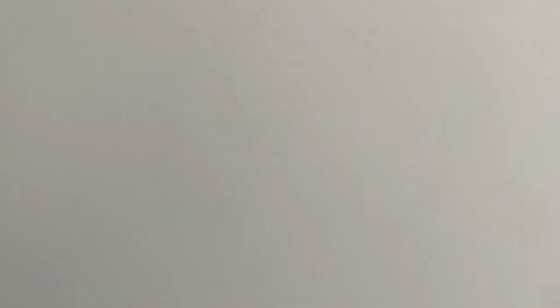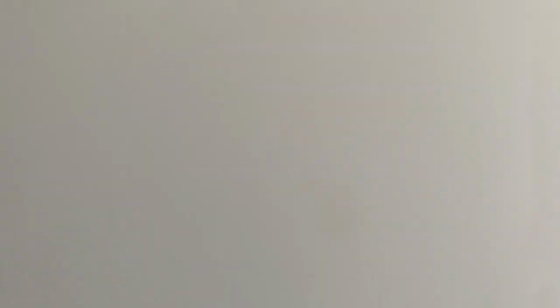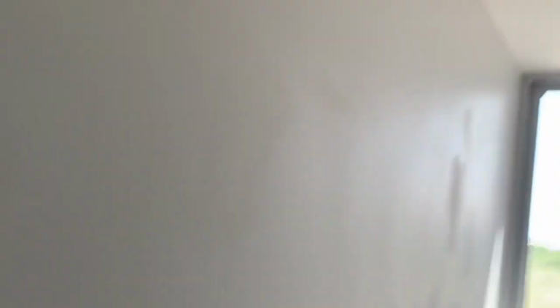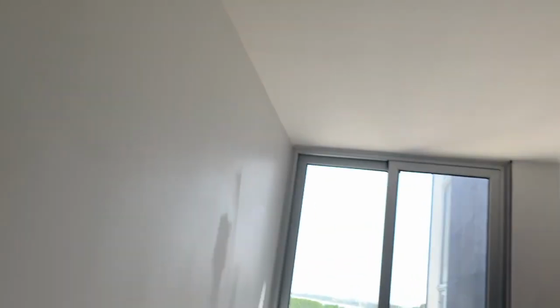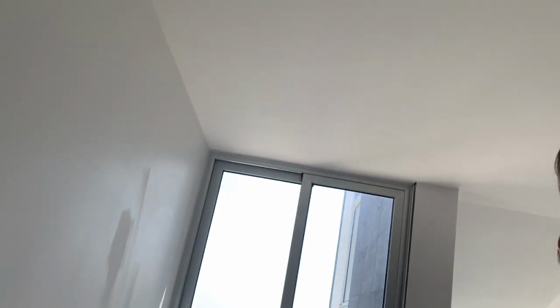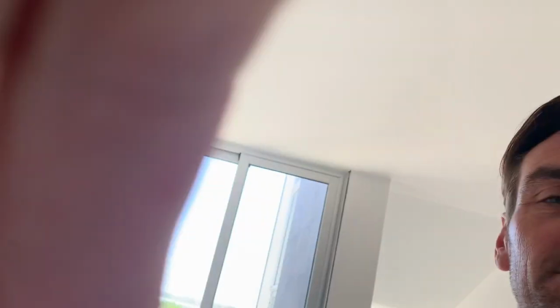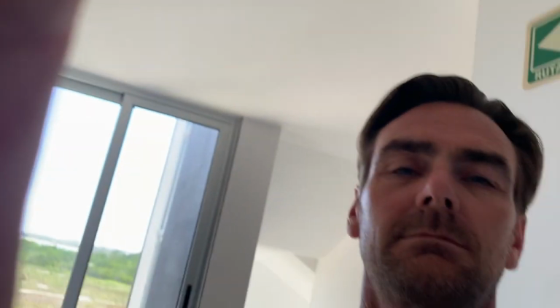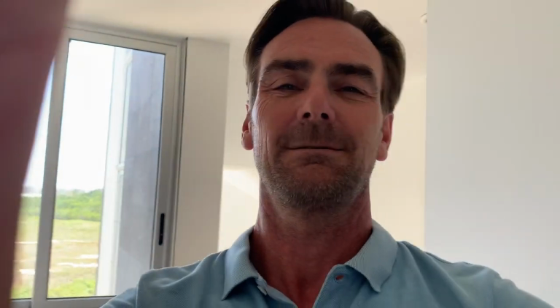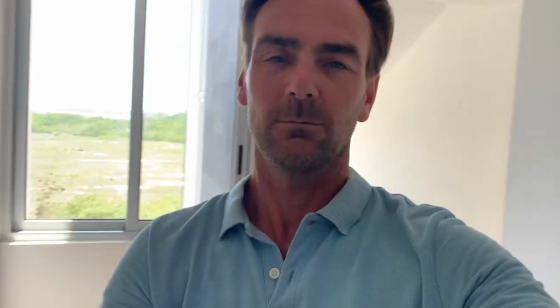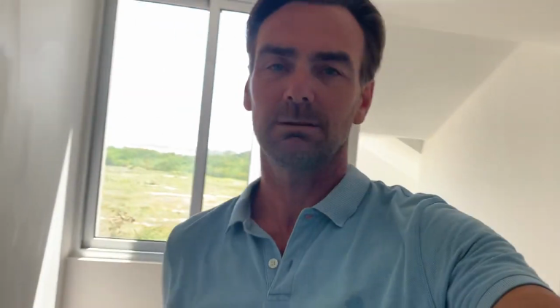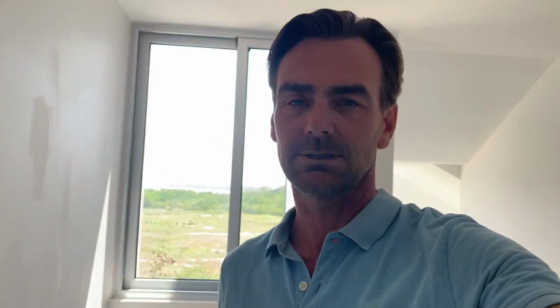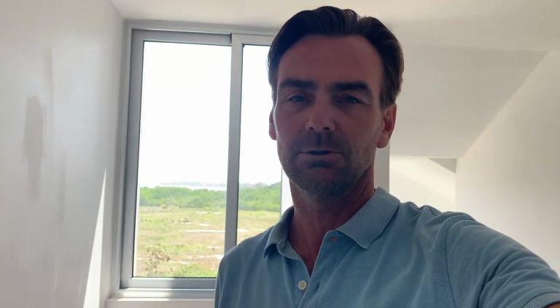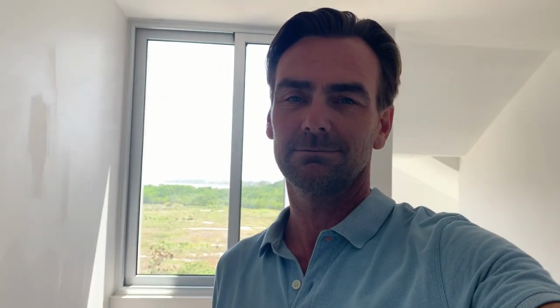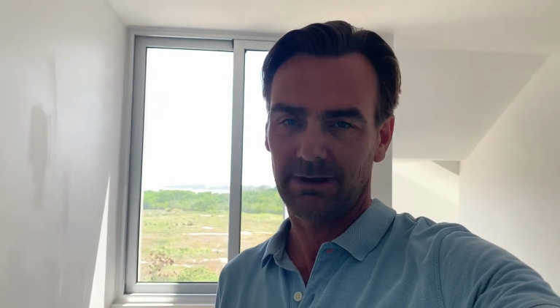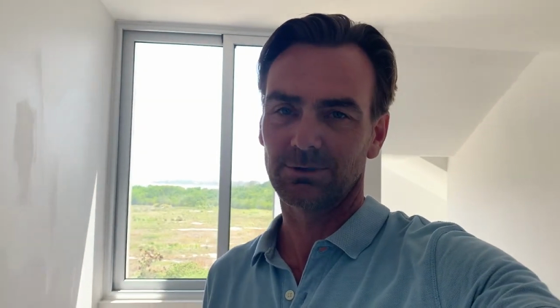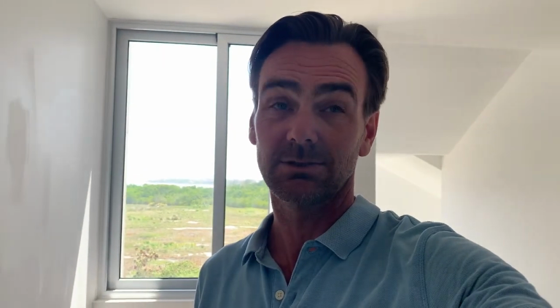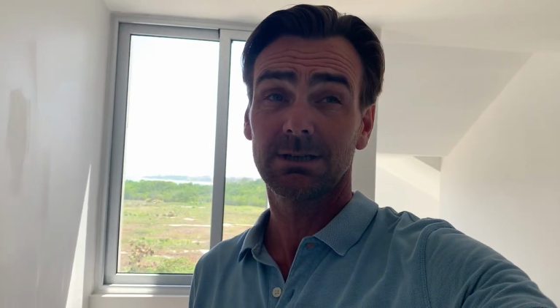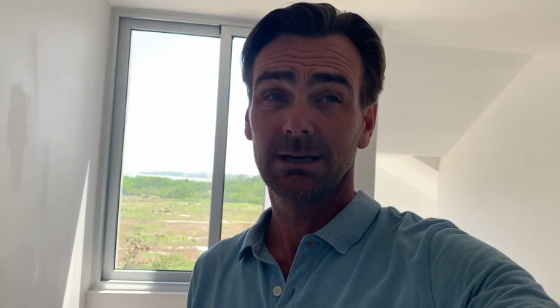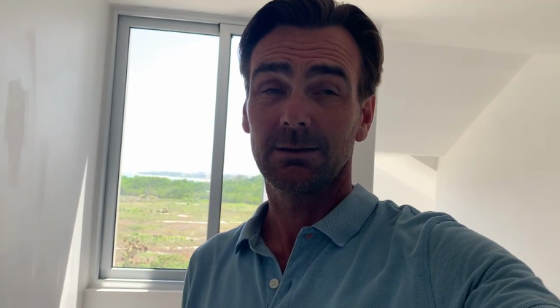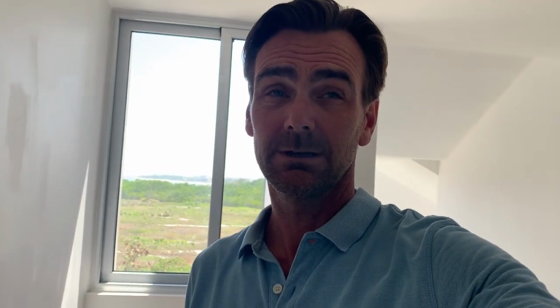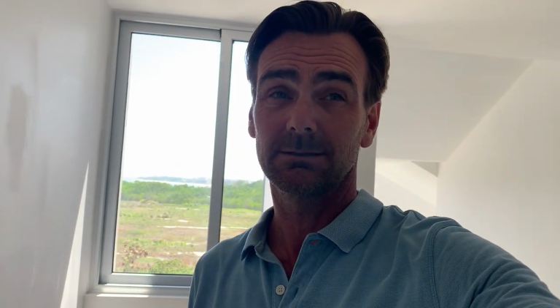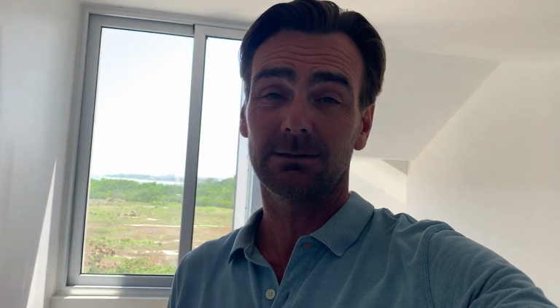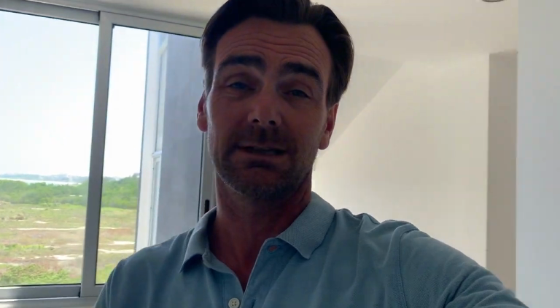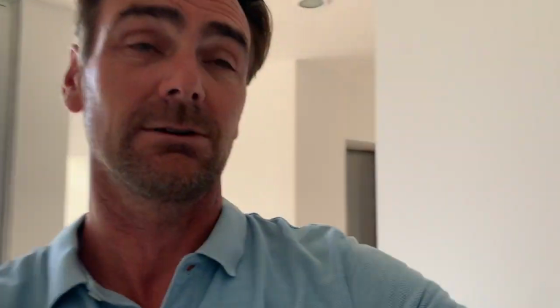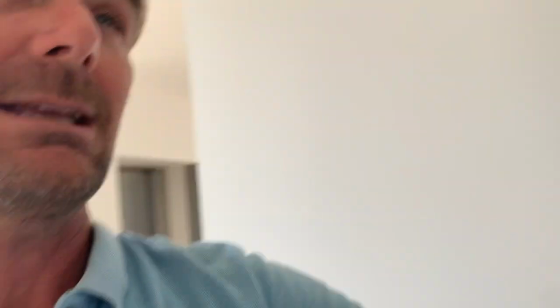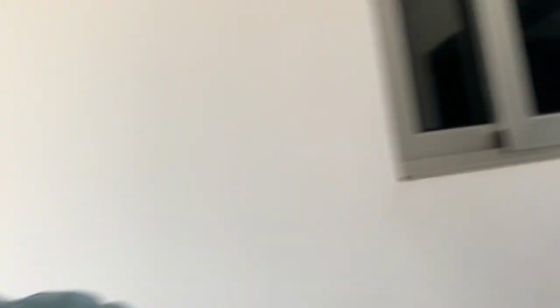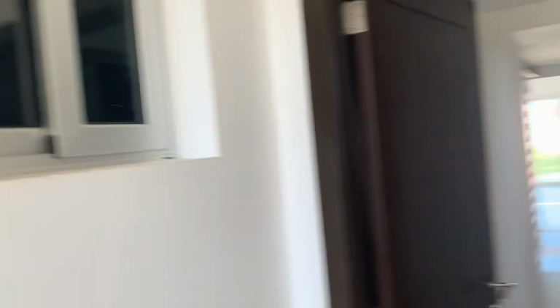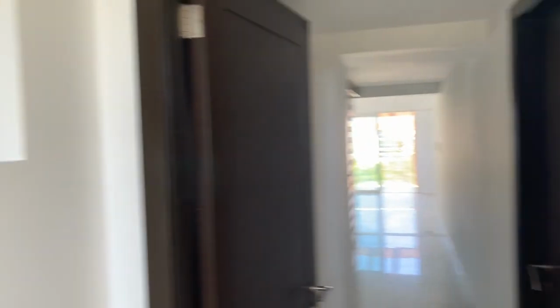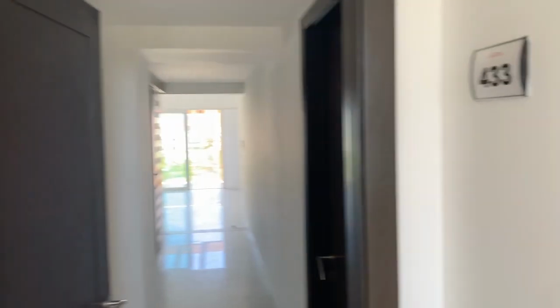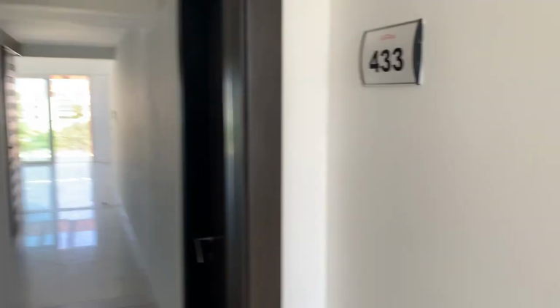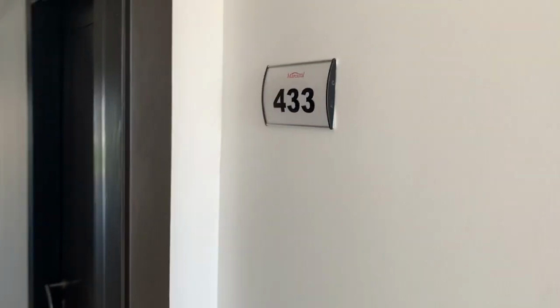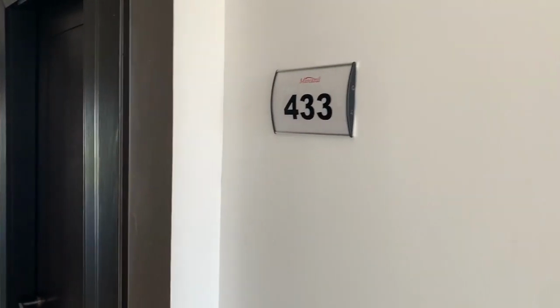Hi, I'm Blake Bergoin with Playa Real Estate Group and Mexico Real Estate Solutions and we're here in Playa del Carmen today checking out Mane Azul, Unit 433.